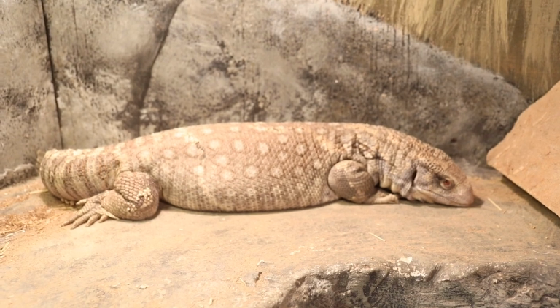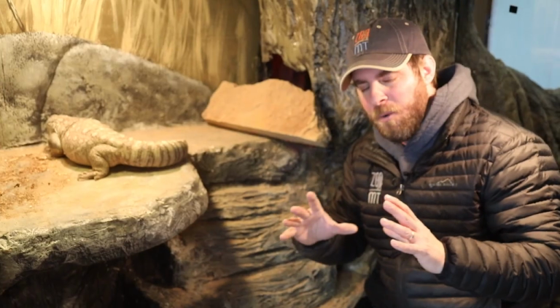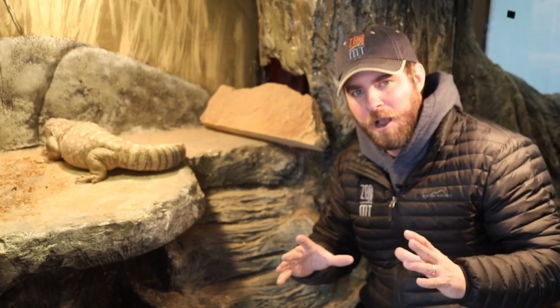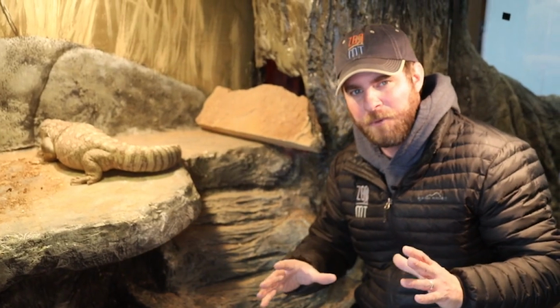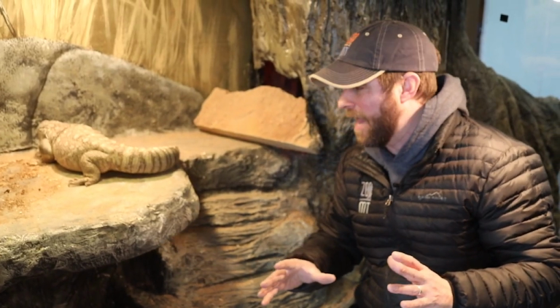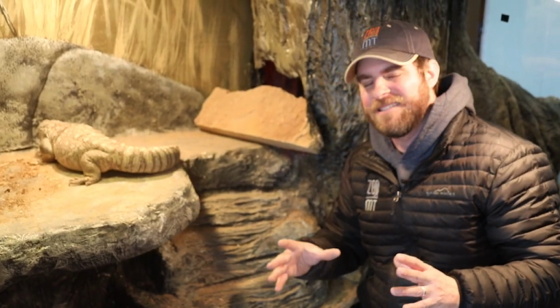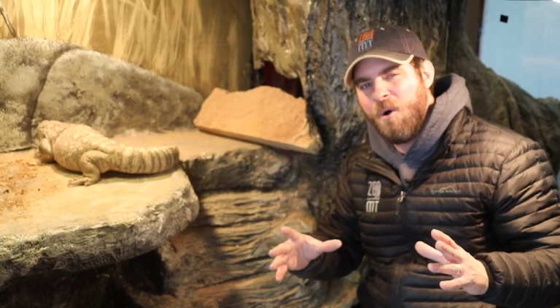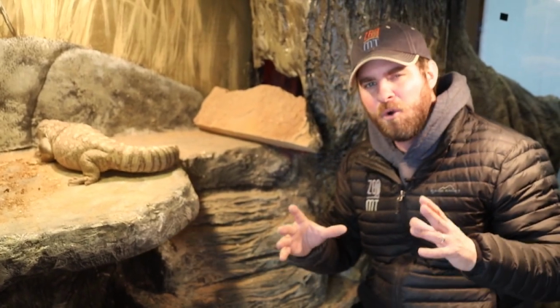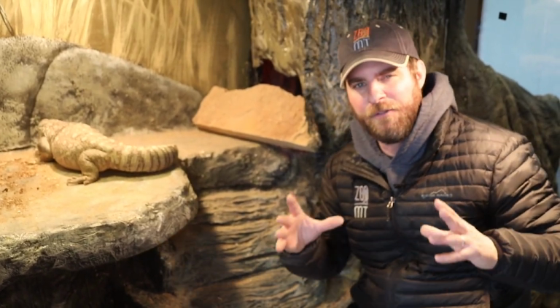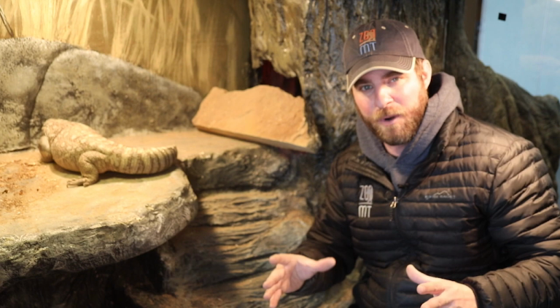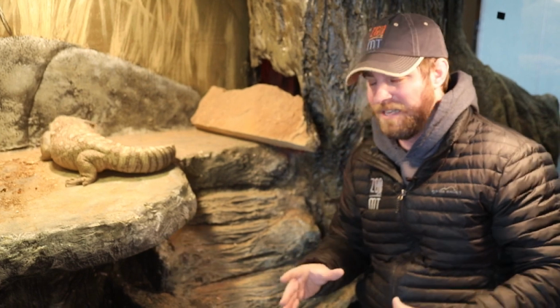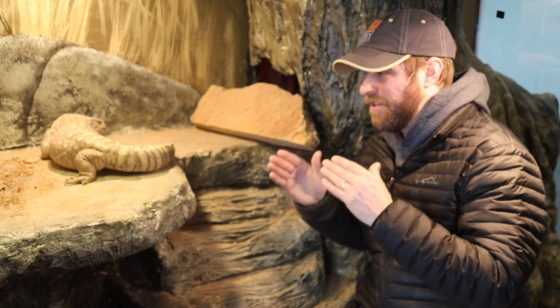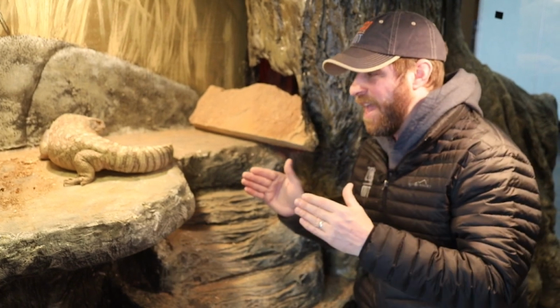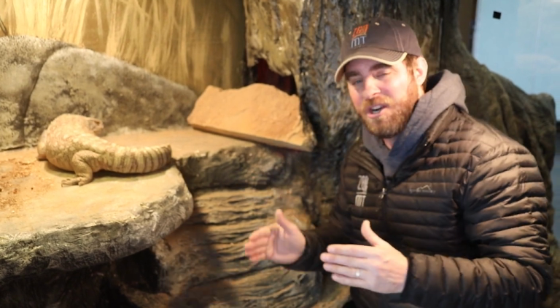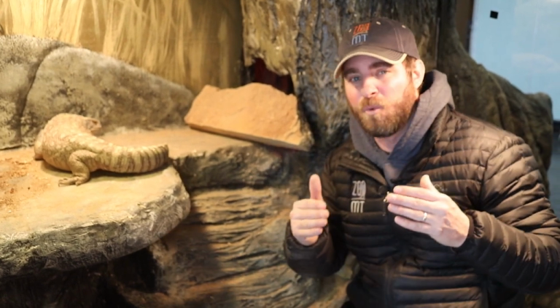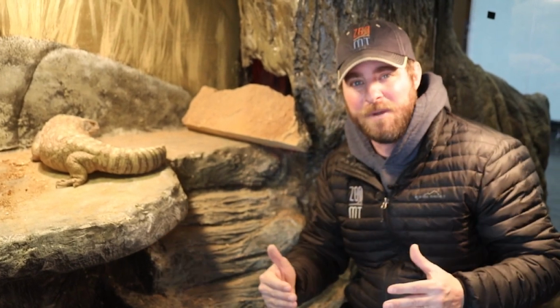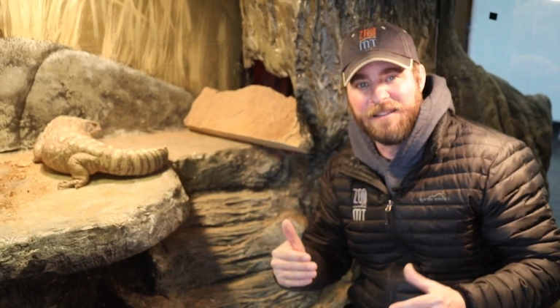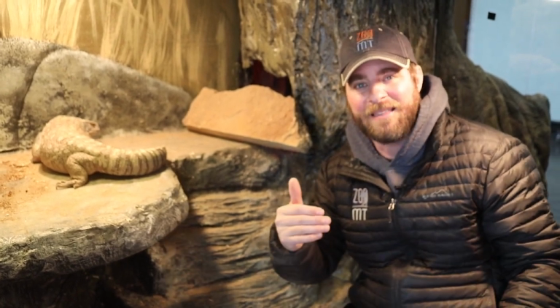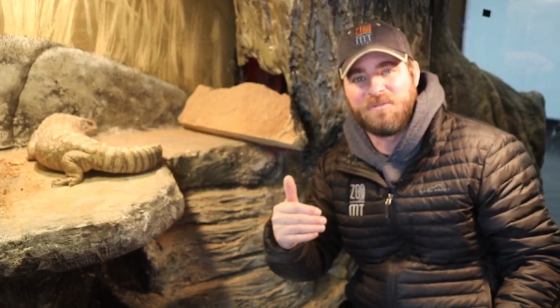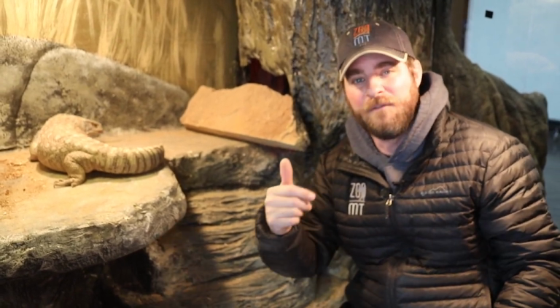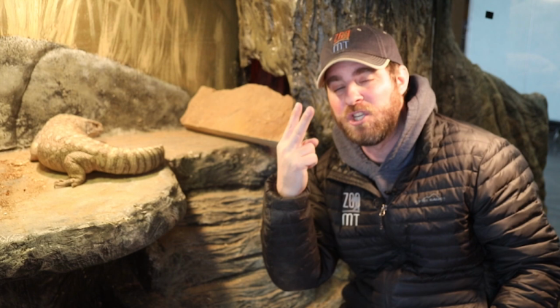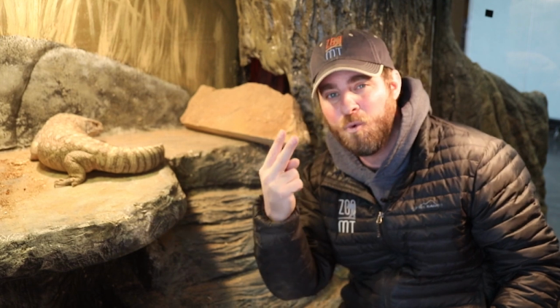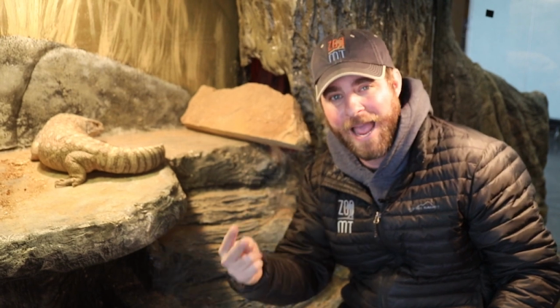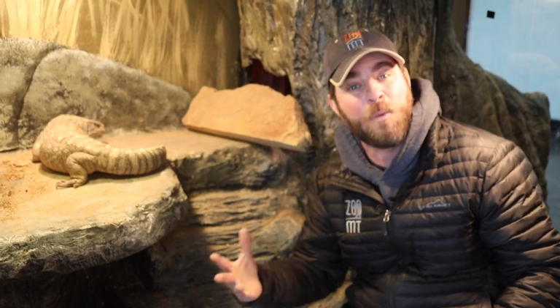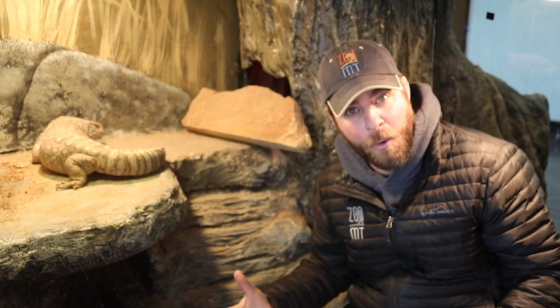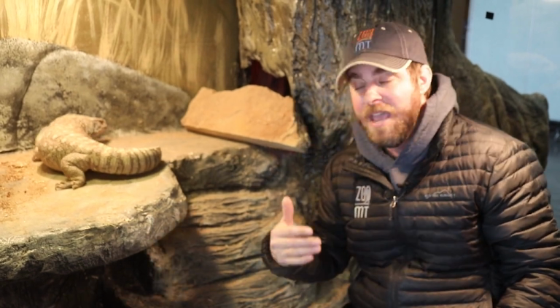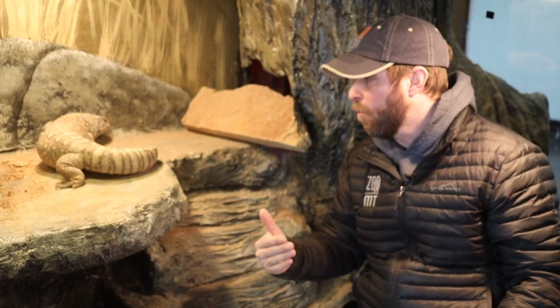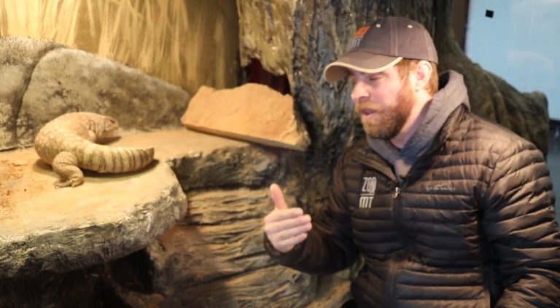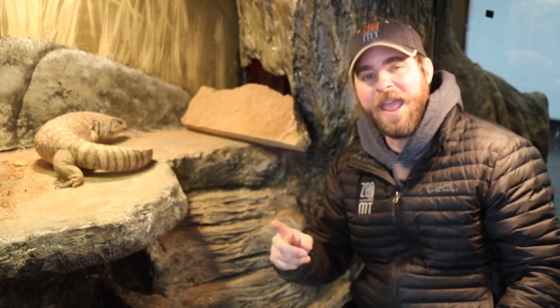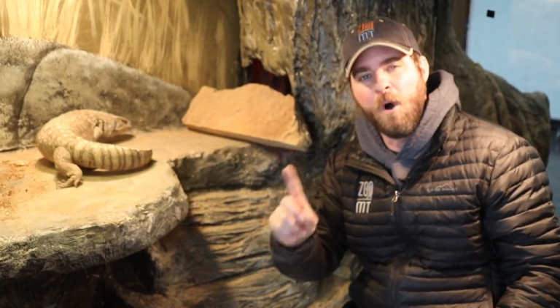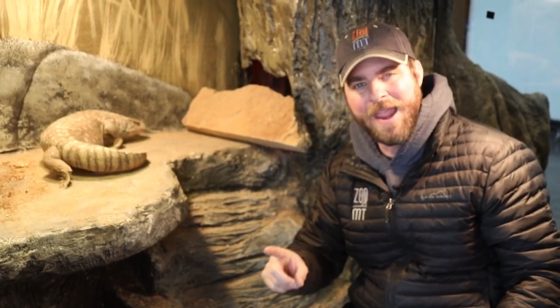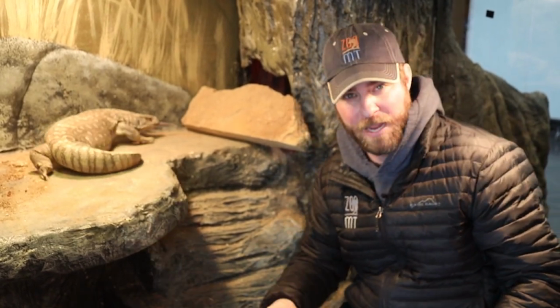What I really want to talk about with this guy today is how cool their breathing is. The Savannah Monitor is really unique in the fact that it is one of only two reptiles that we know of in the world that have one-way breathing.